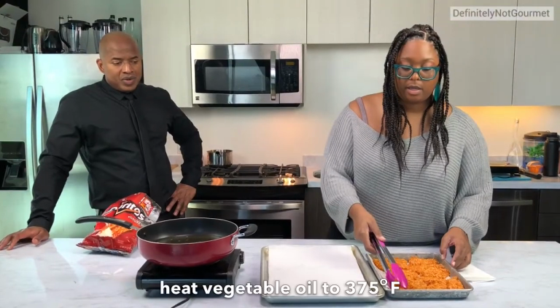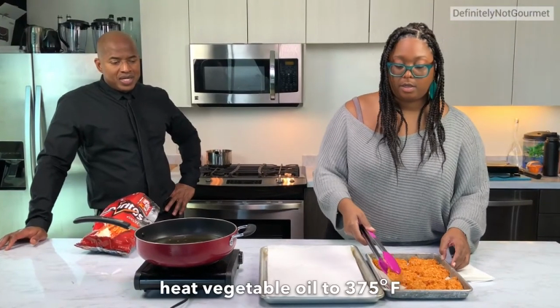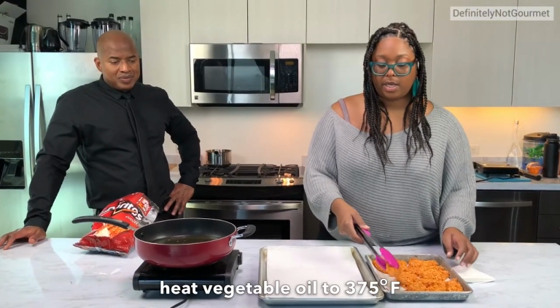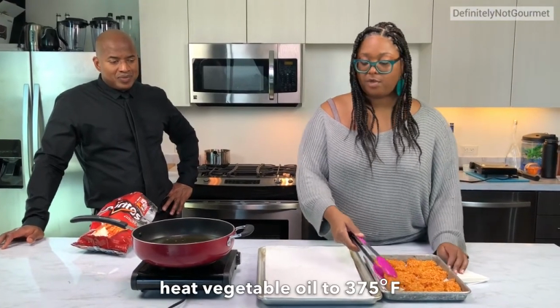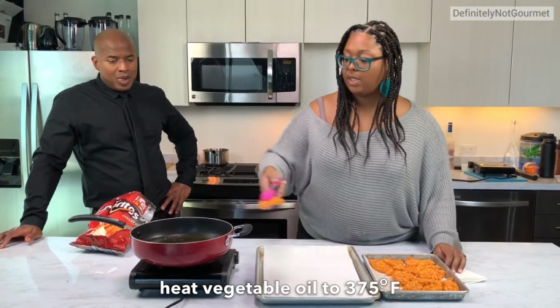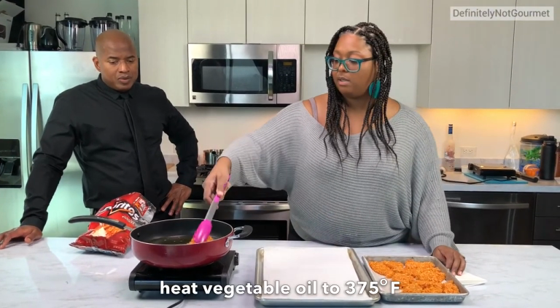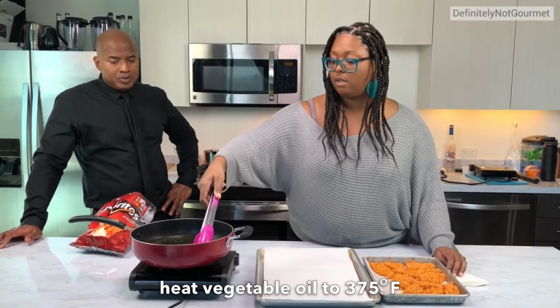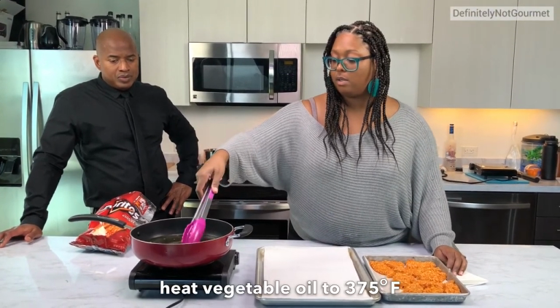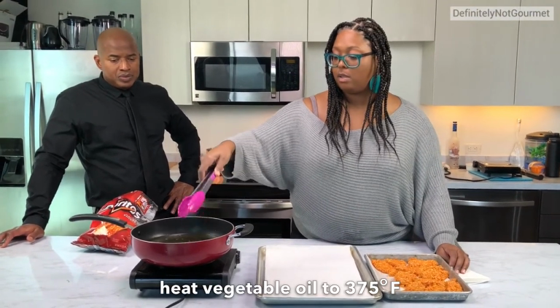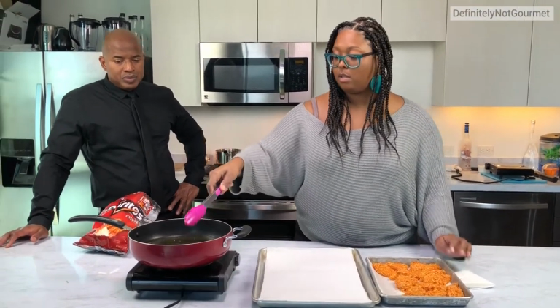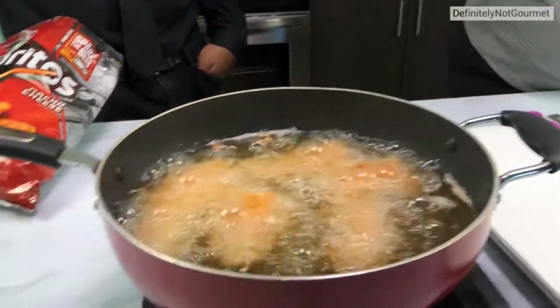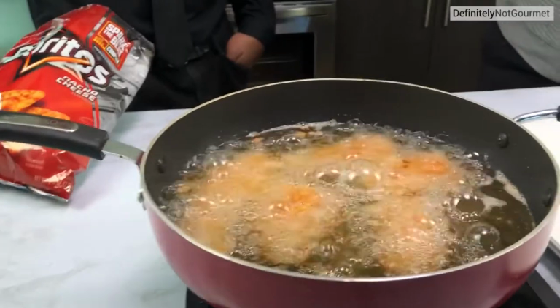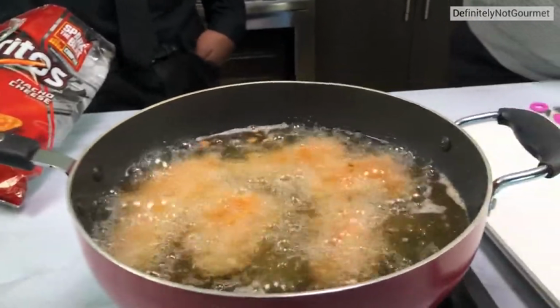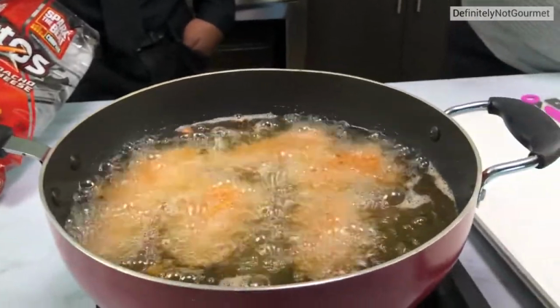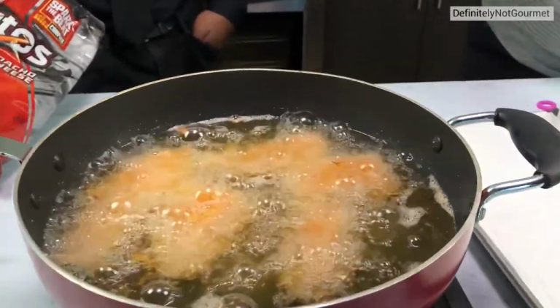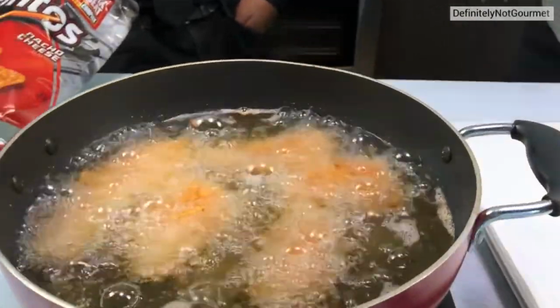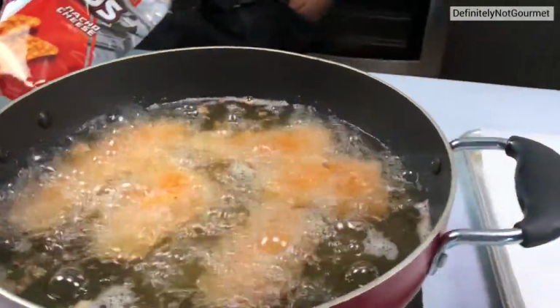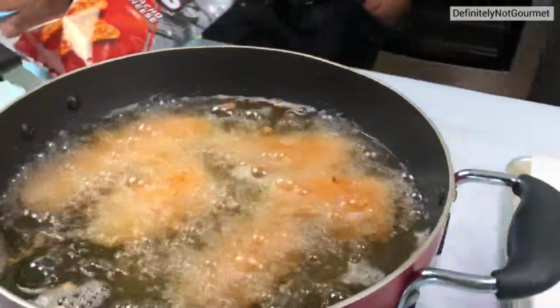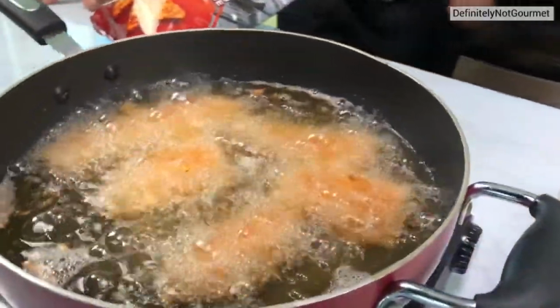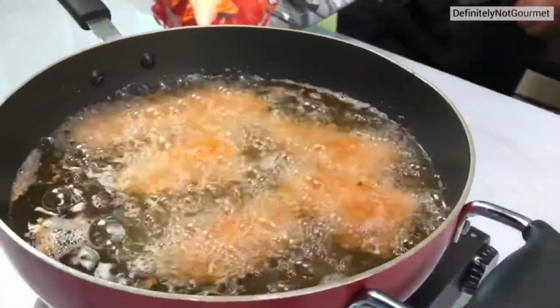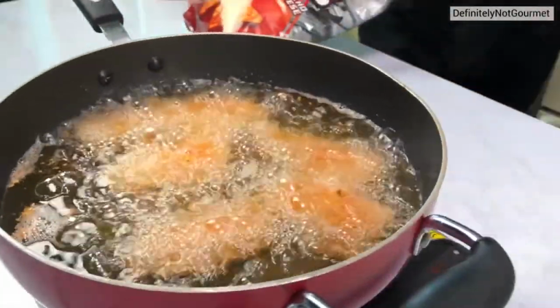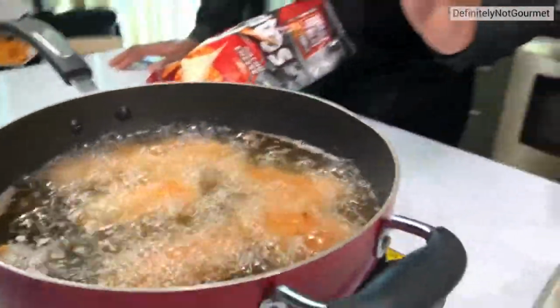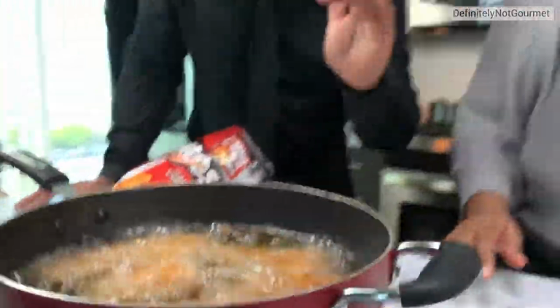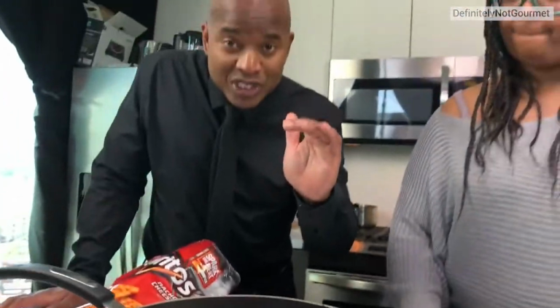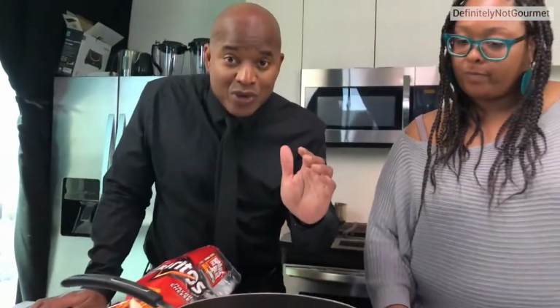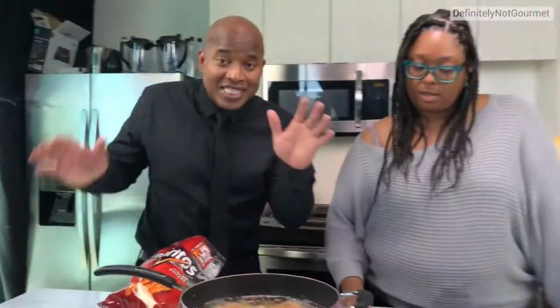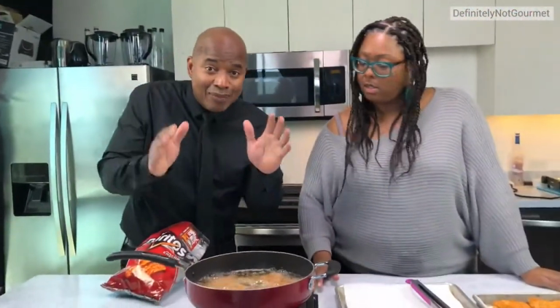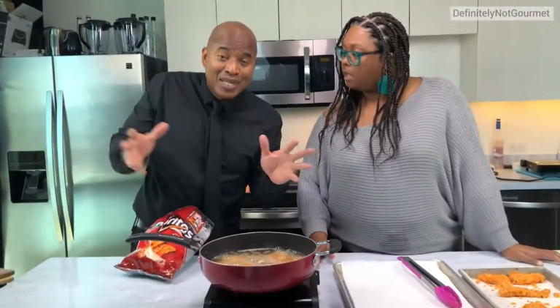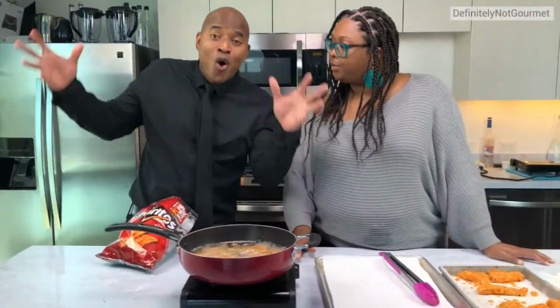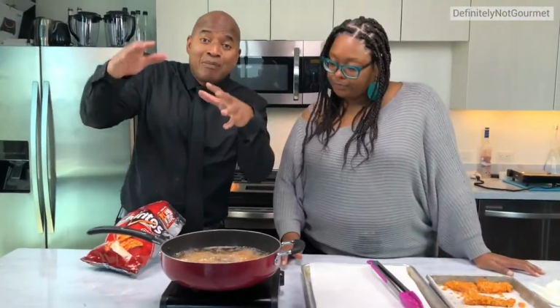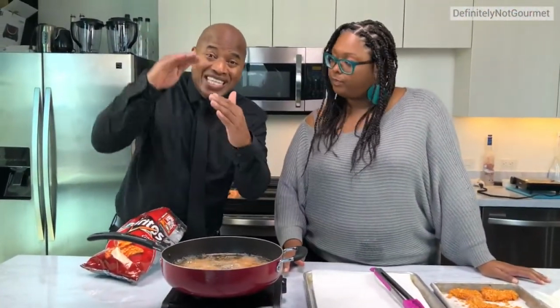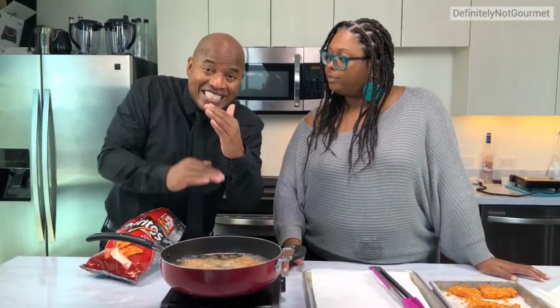The first one's going in. I'm not going to do any more because I don't want to drop the temperature. That's important, guys — one of the reasons why you can't stack the pan is because all that brings the heat down.